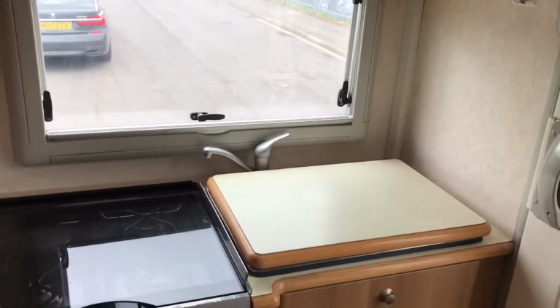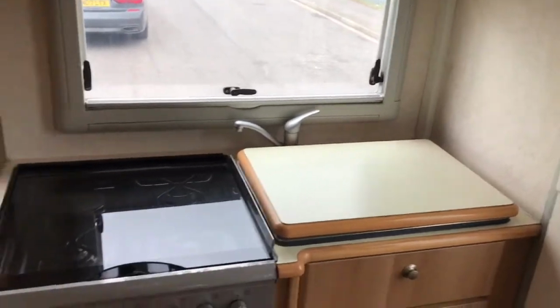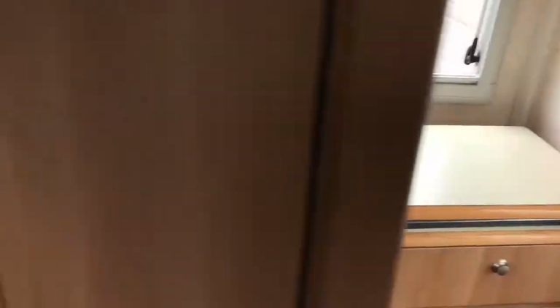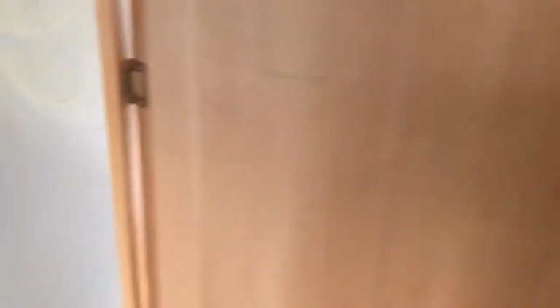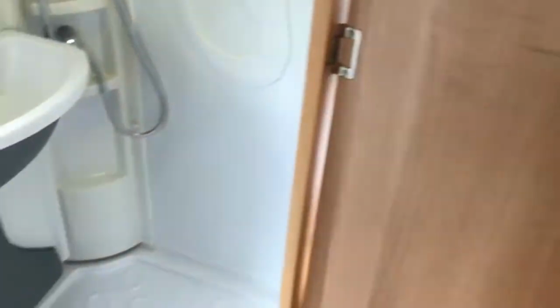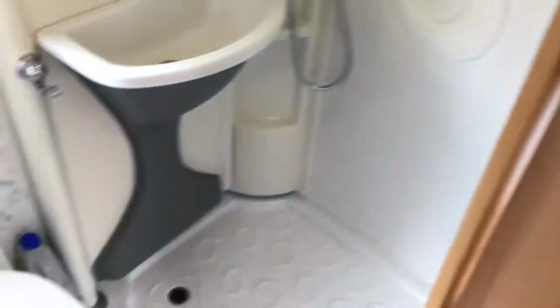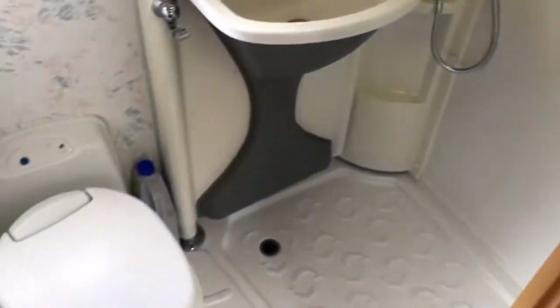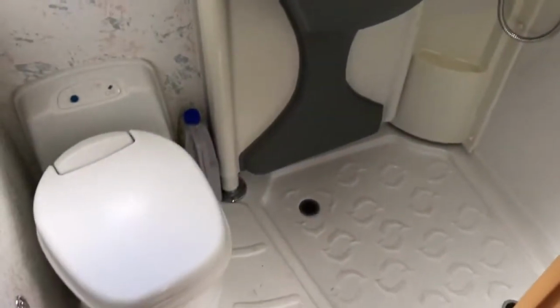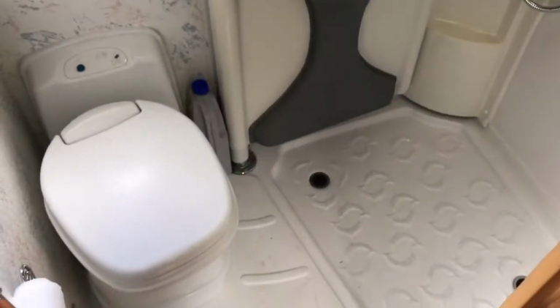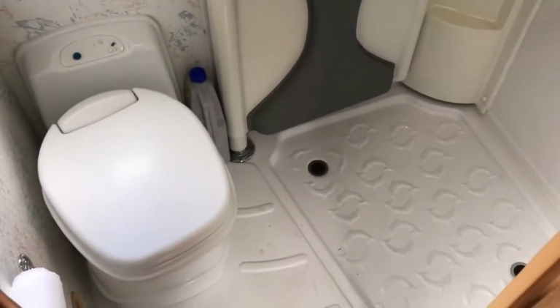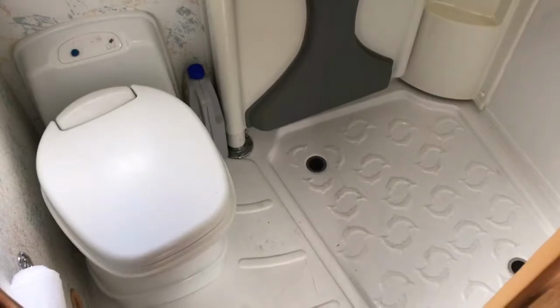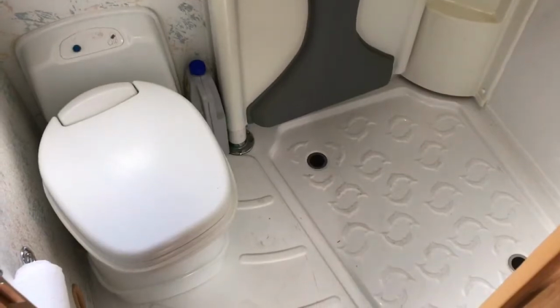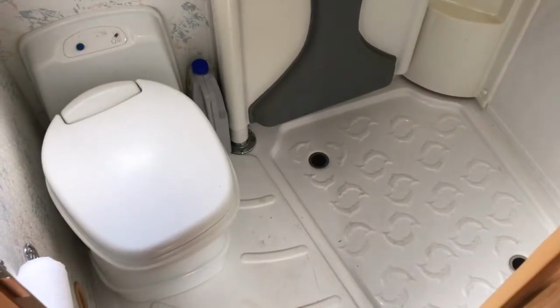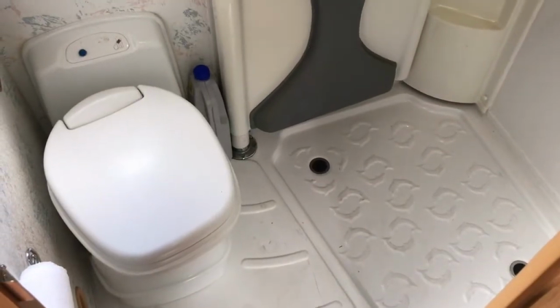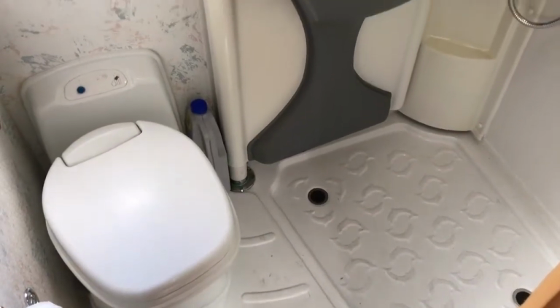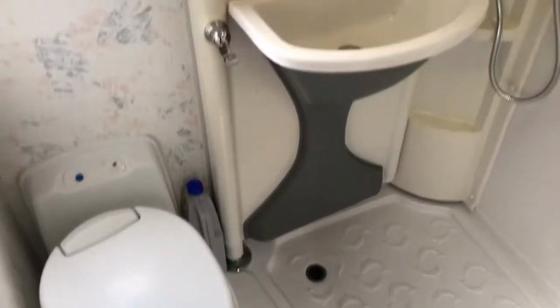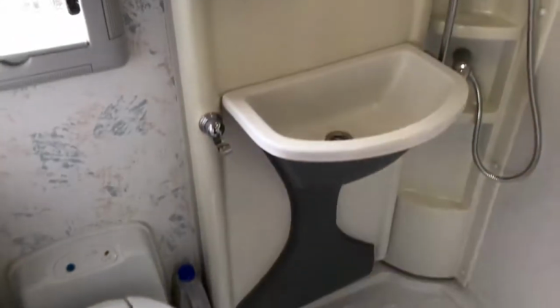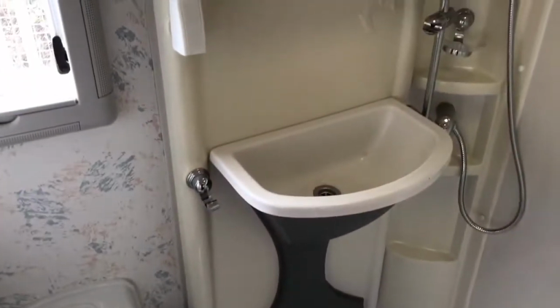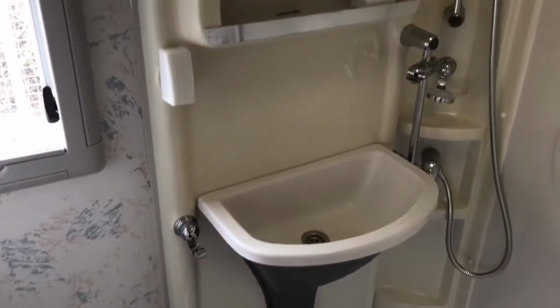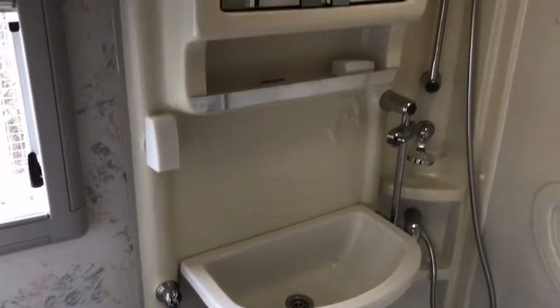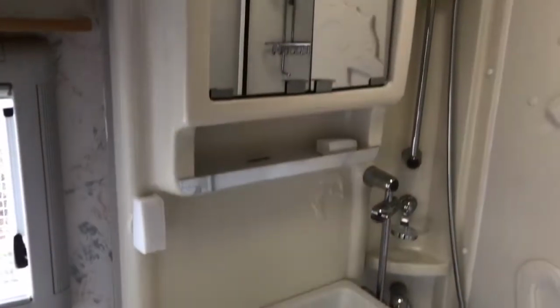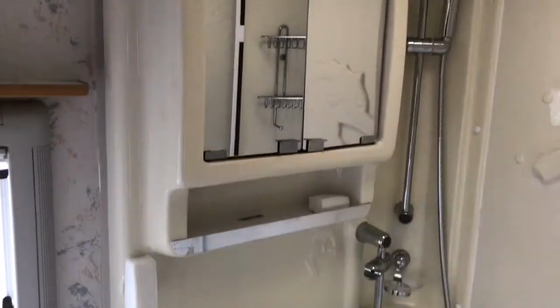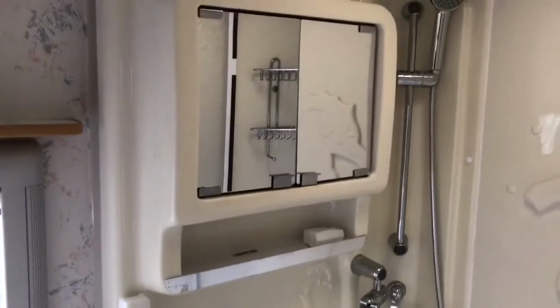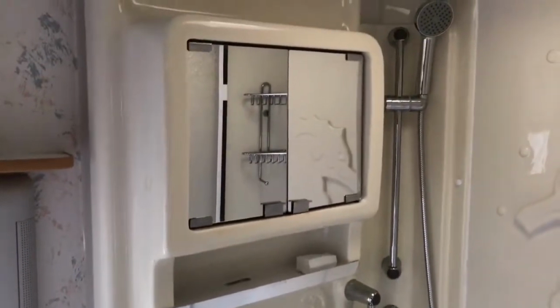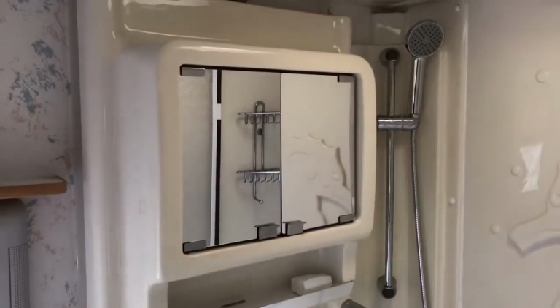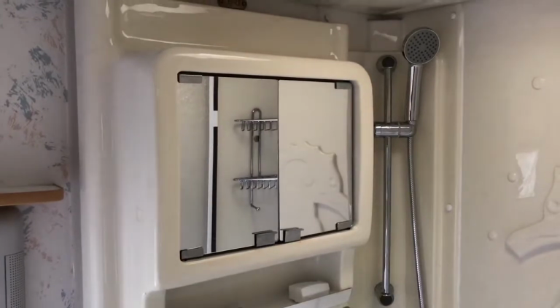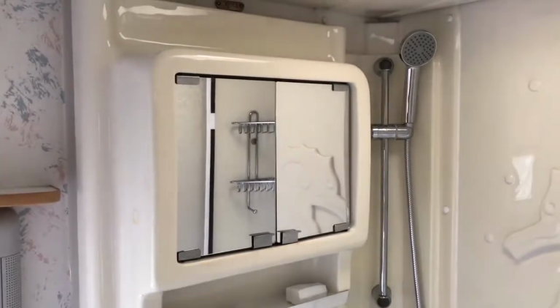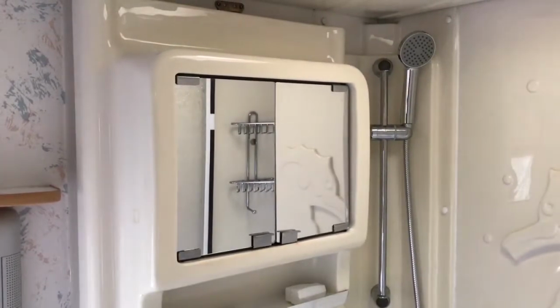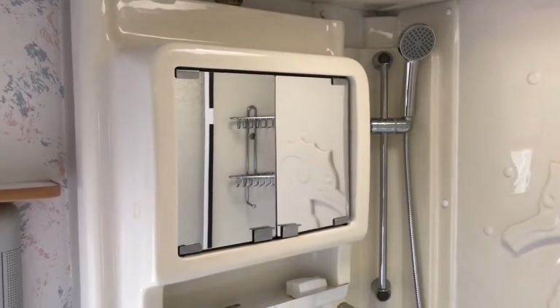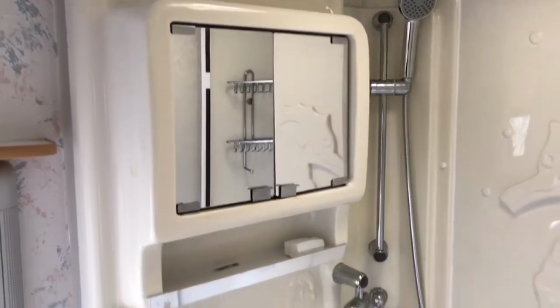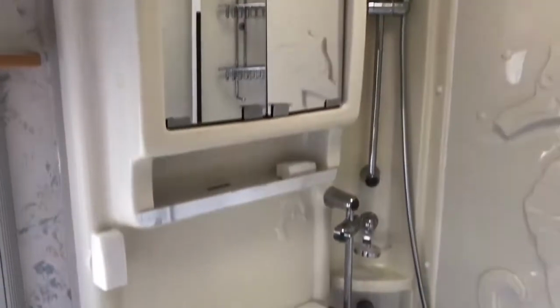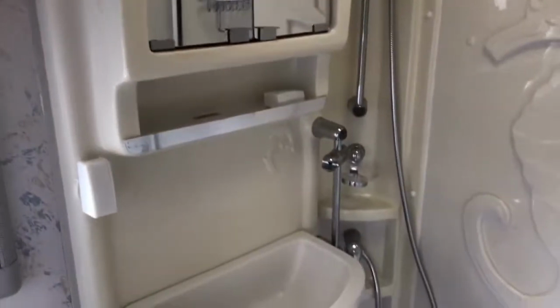And just to finish, we have got the bathroom. This has a toilet, sink, and shower. That whole unit moves around there, so you can separate the compartments.